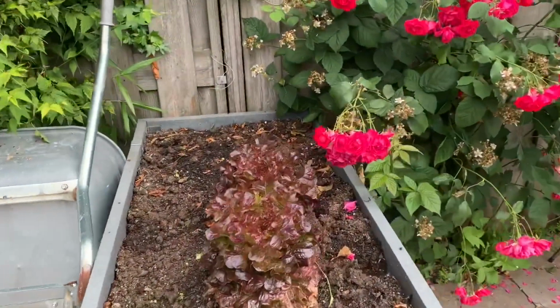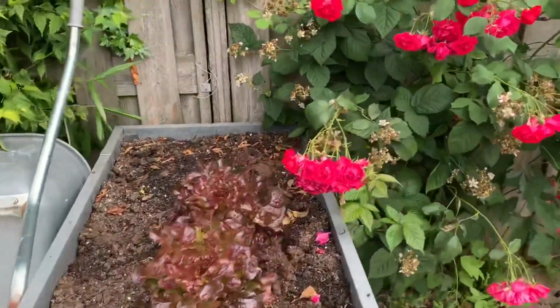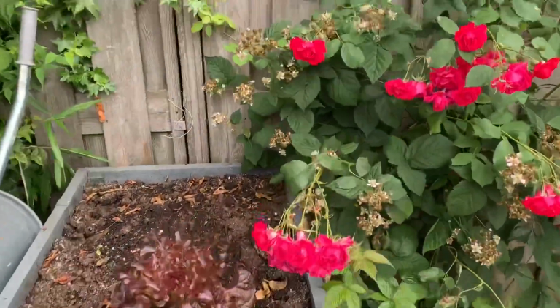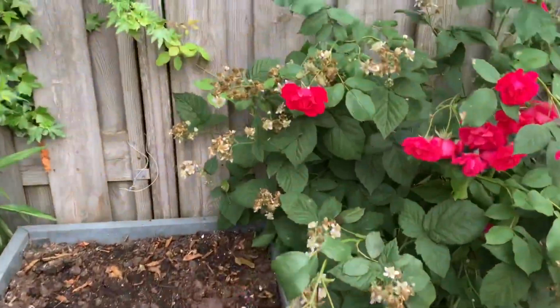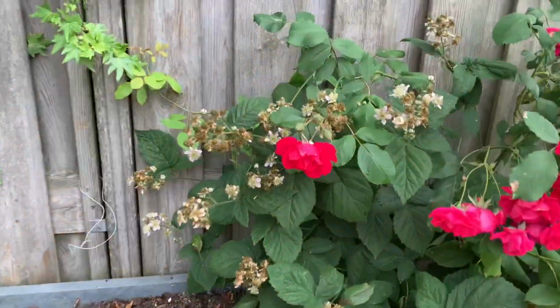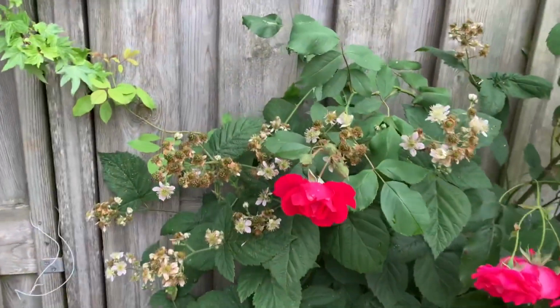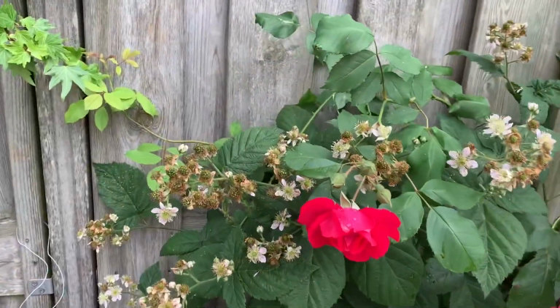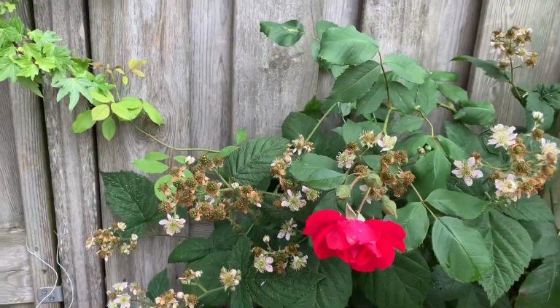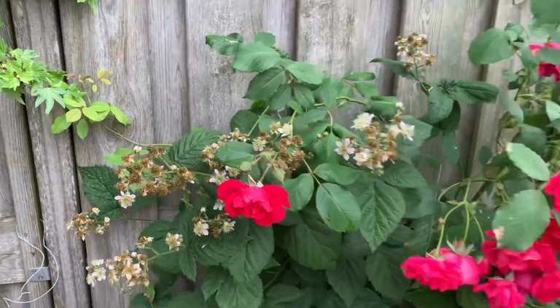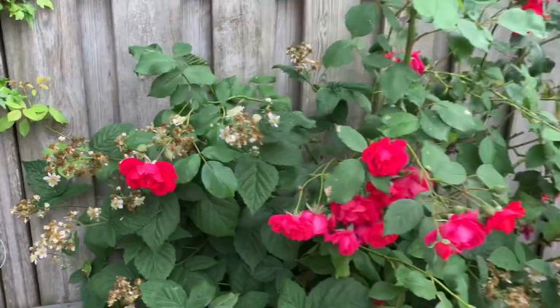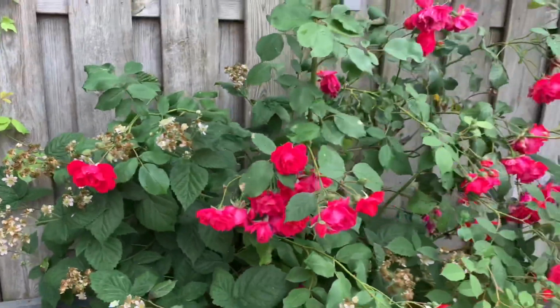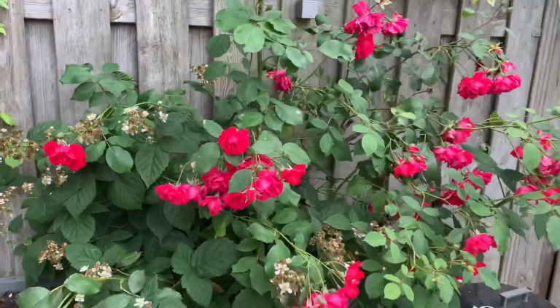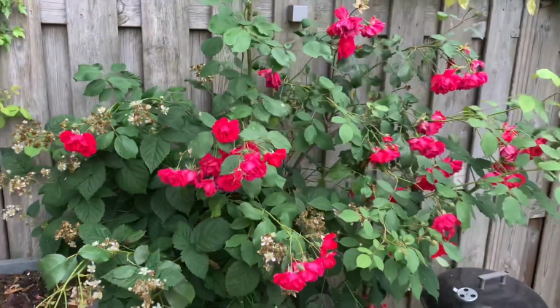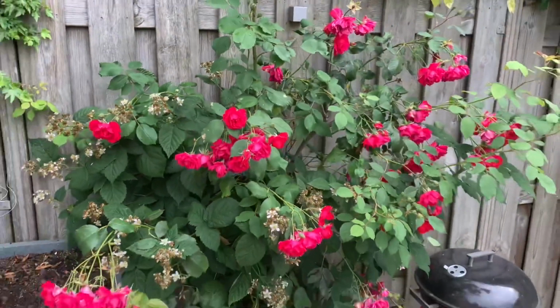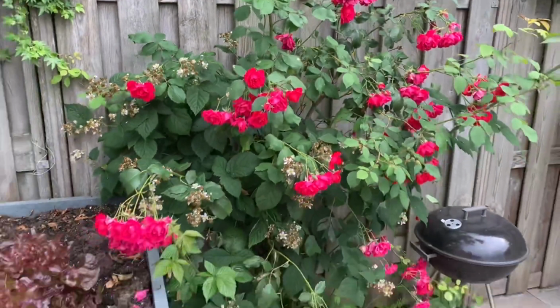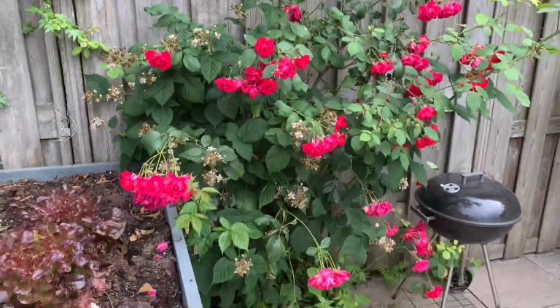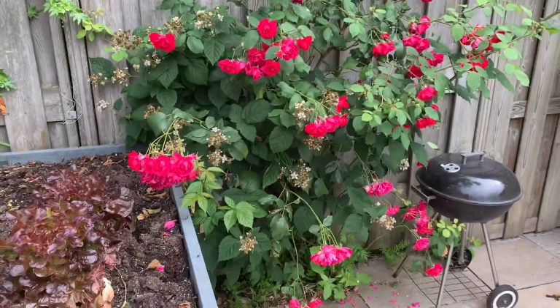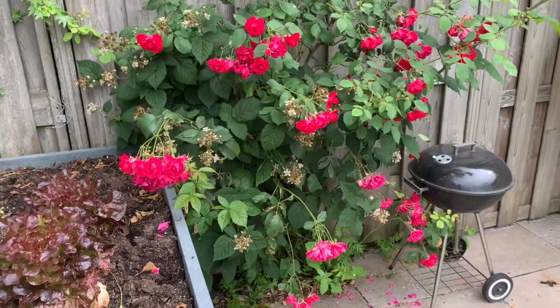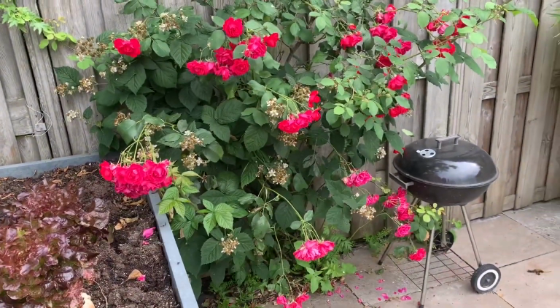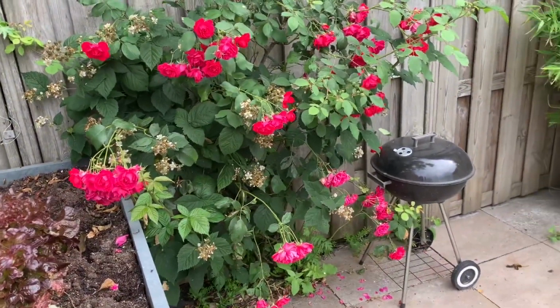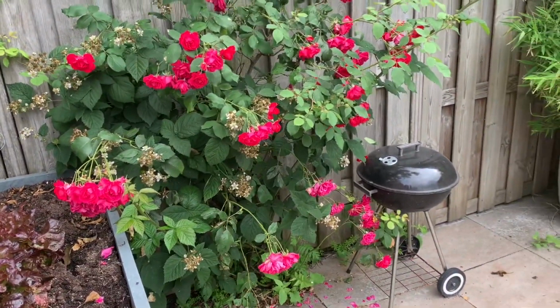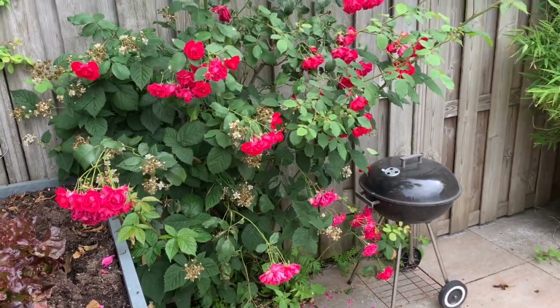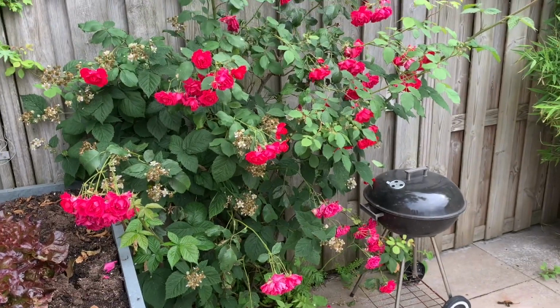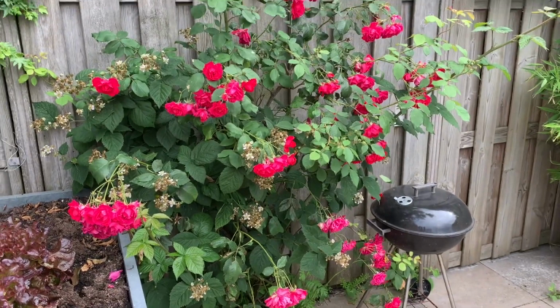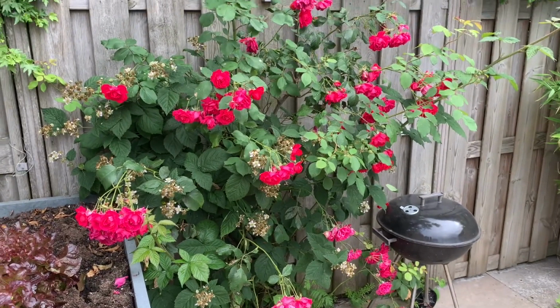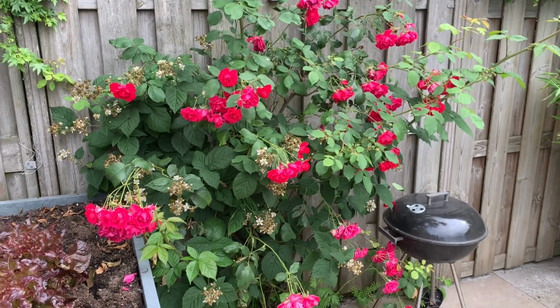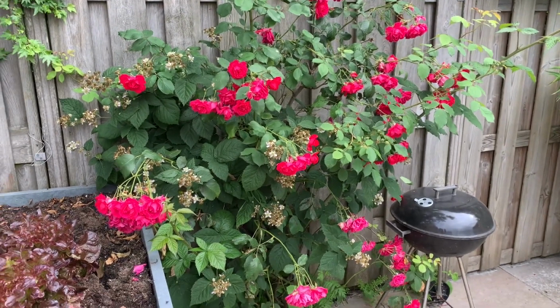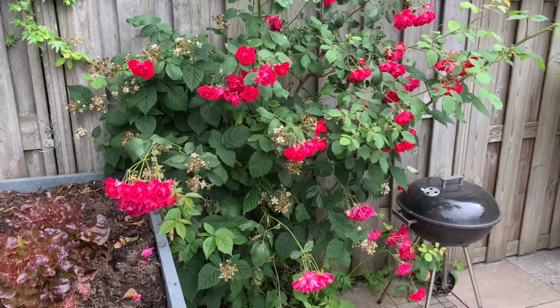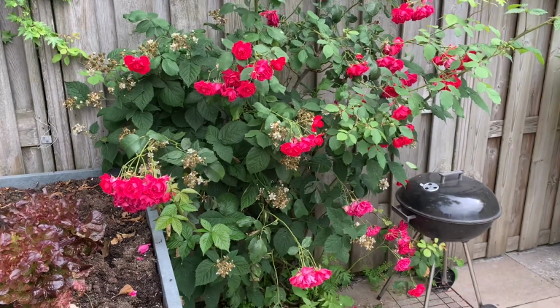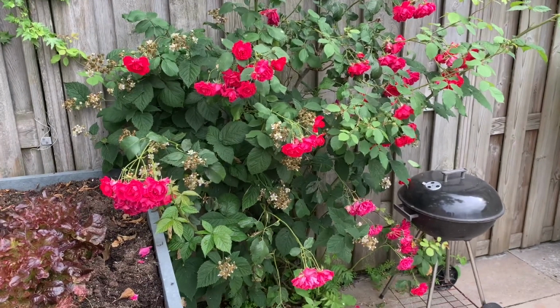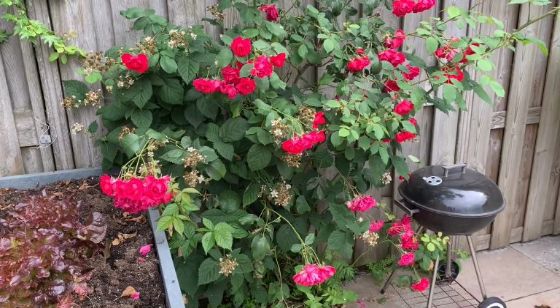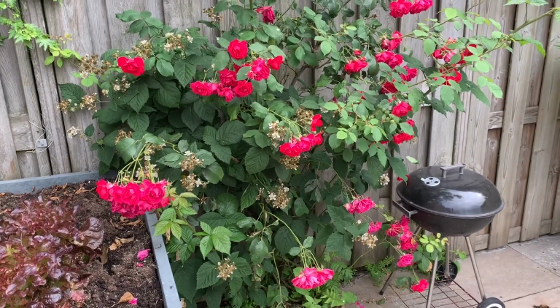And we have some brambles over here as well — brambles combined with roses. They're both from the Rosaceae family, but somehow we have a combined plant.